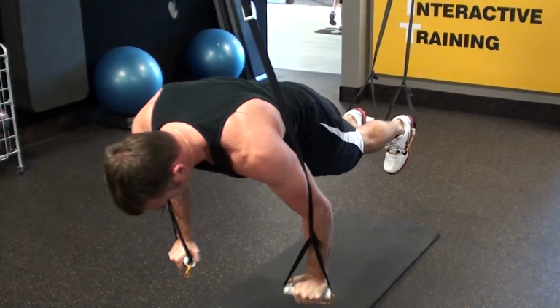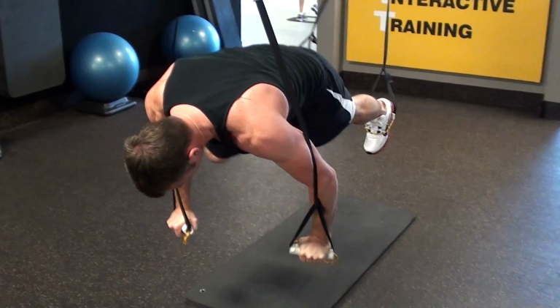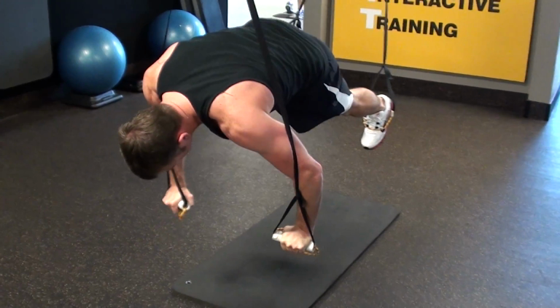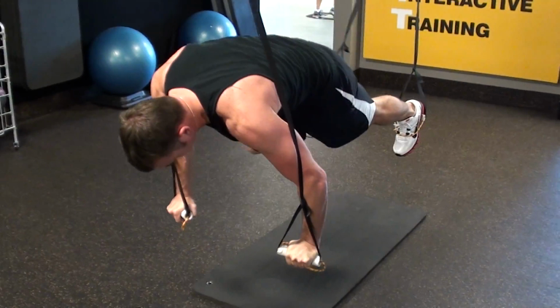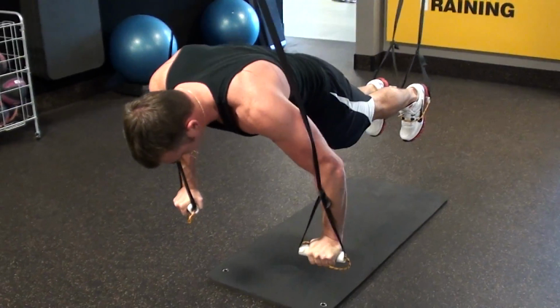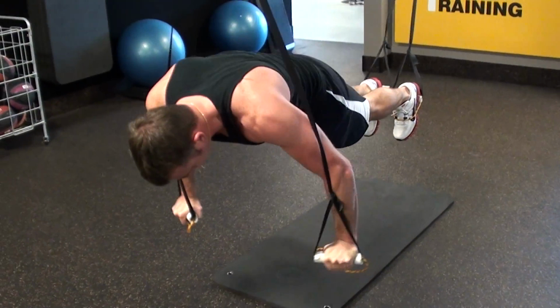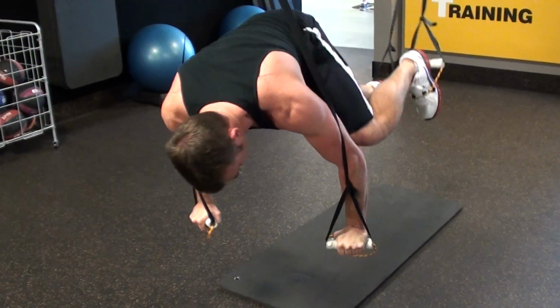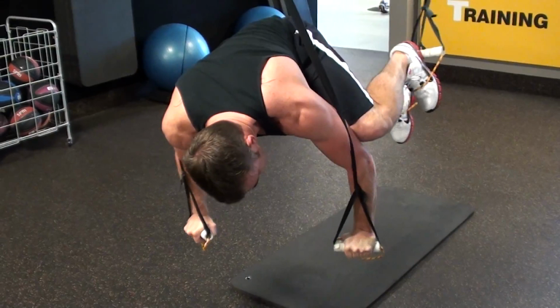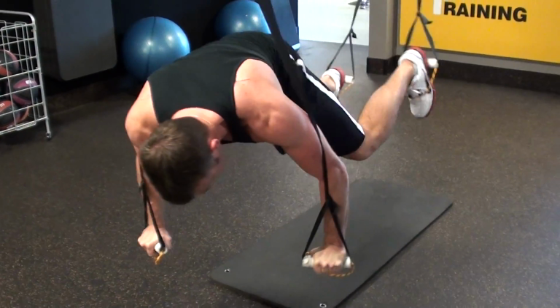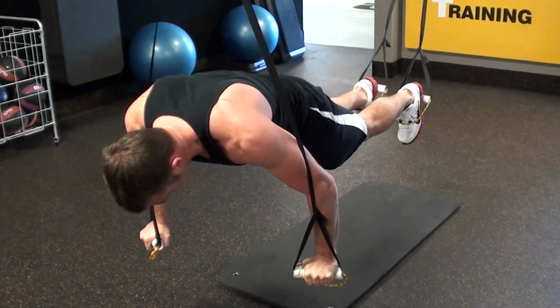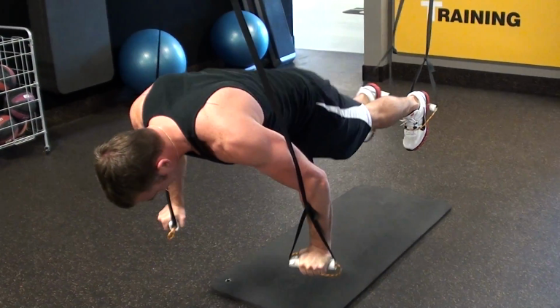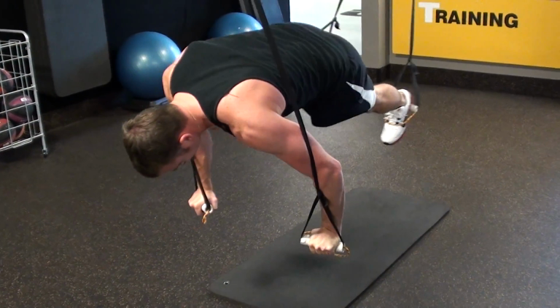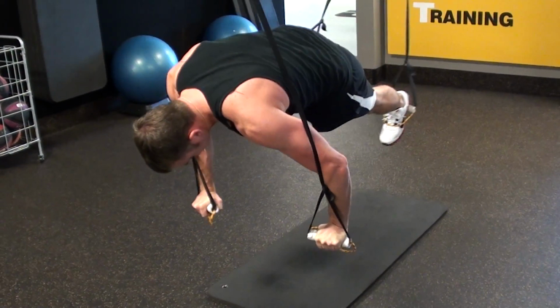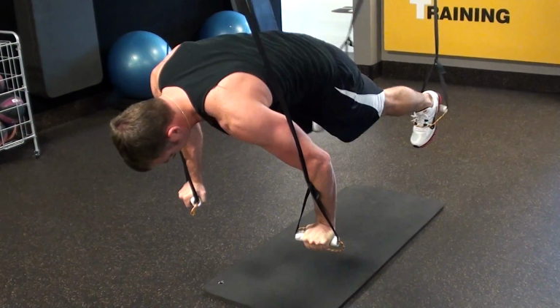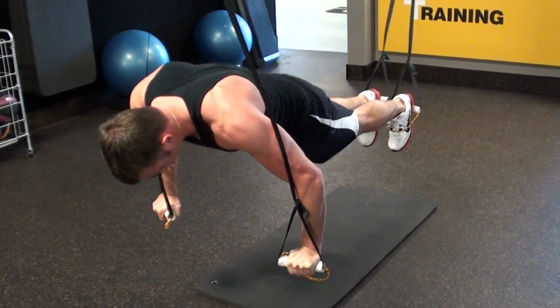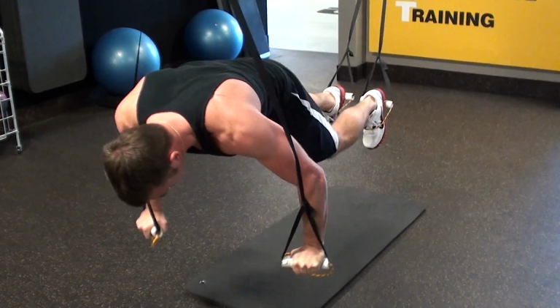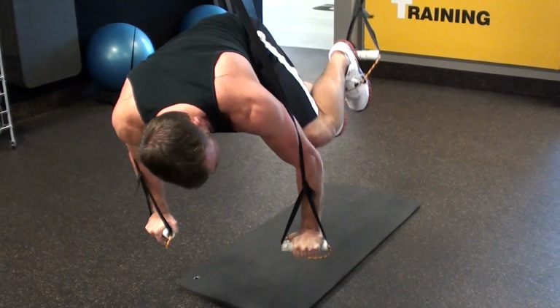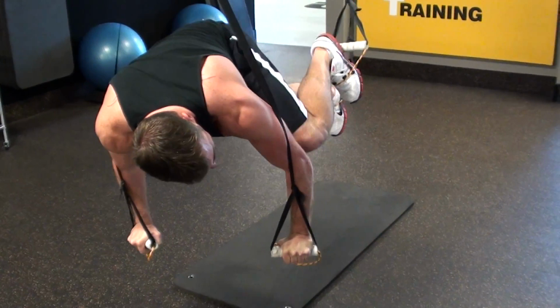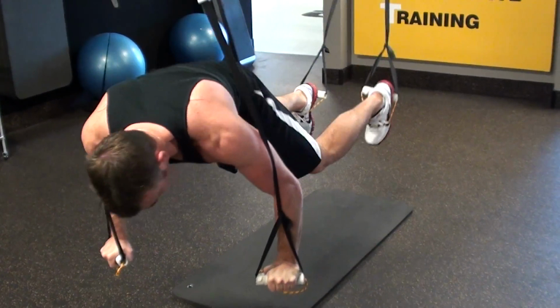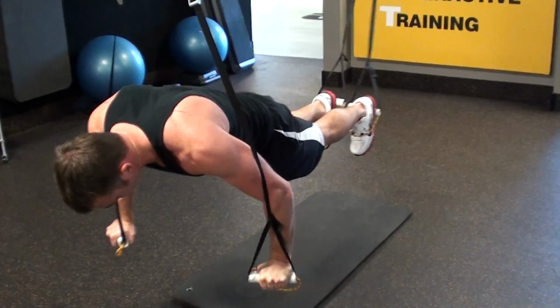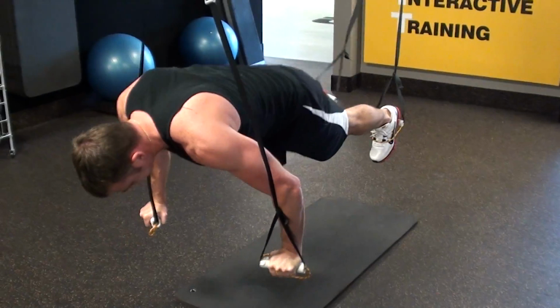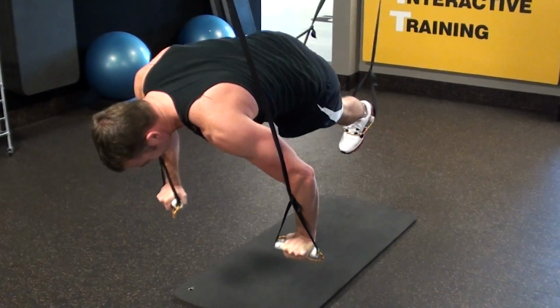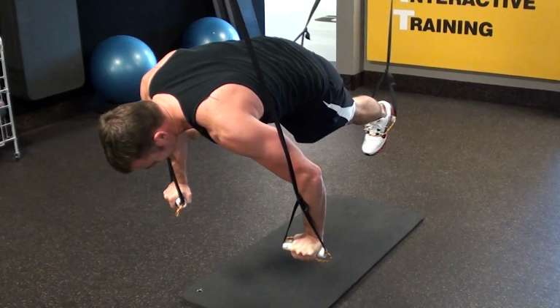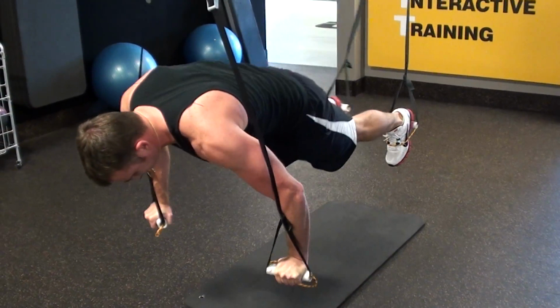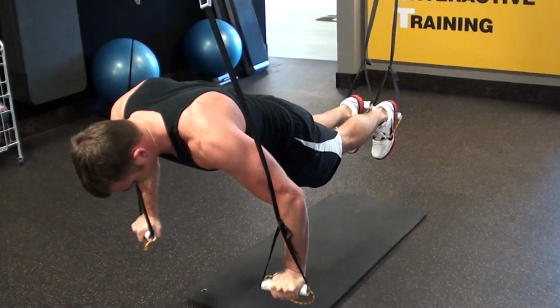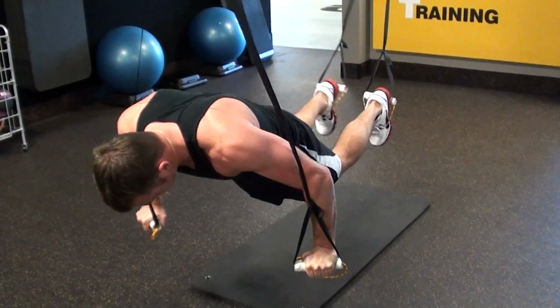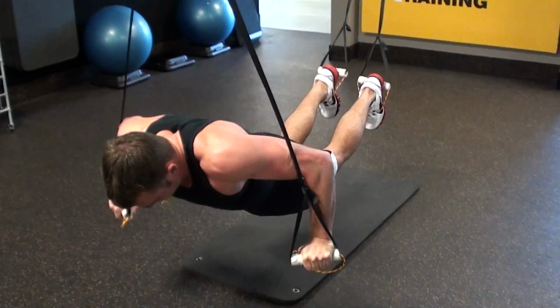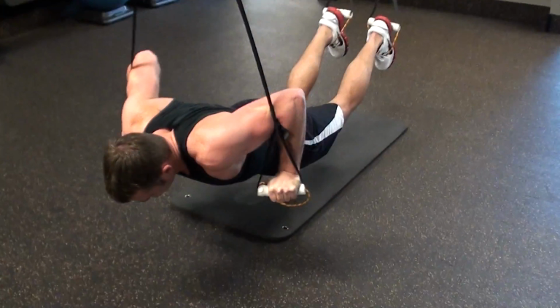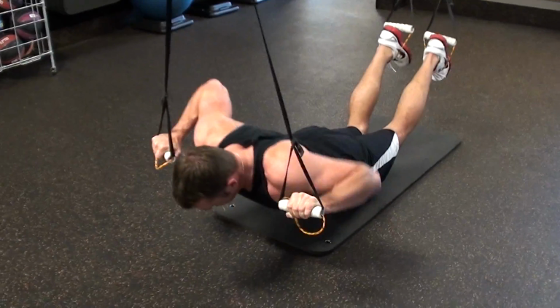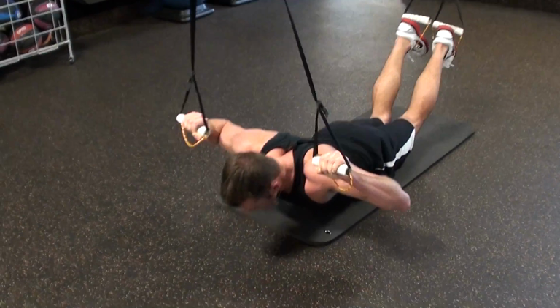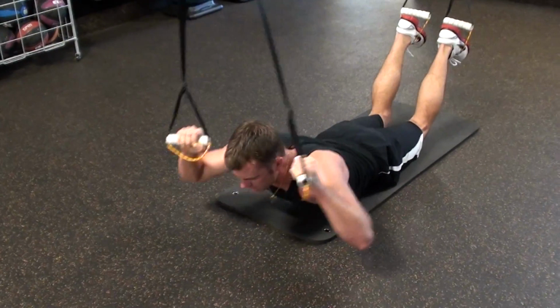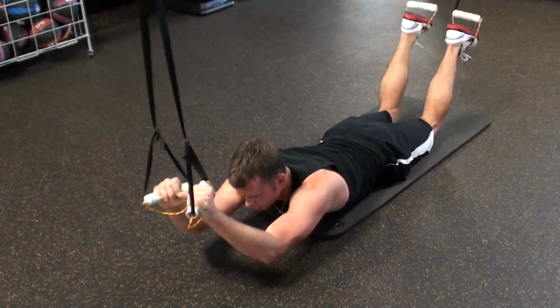Now he's going to do a single leg drive to the outside. Really, really awesome for the obliques, really good for it. Driving that knee to the elbow, forcing those stabilizer muscles to all fire in there, and he's coming down to rest. Great job.